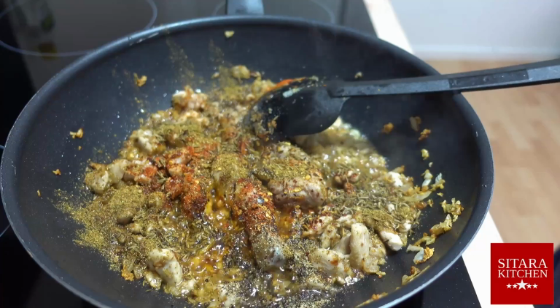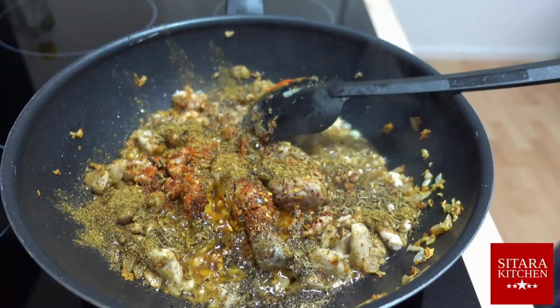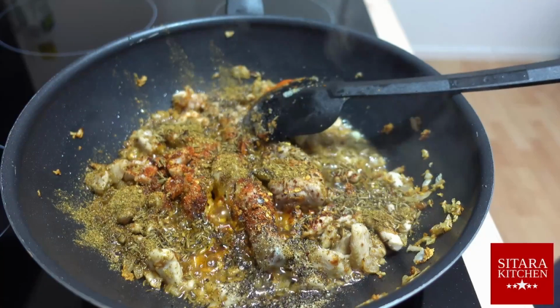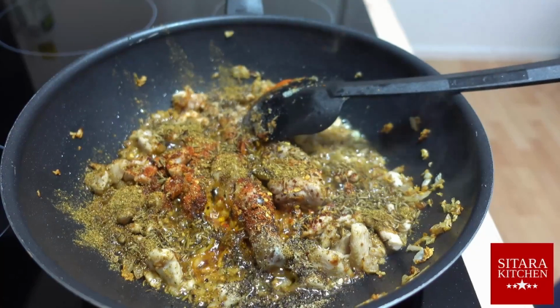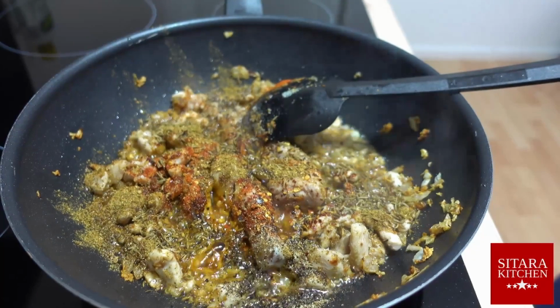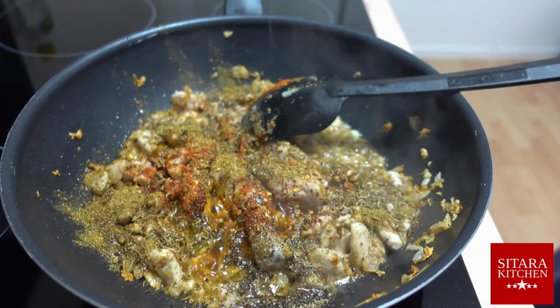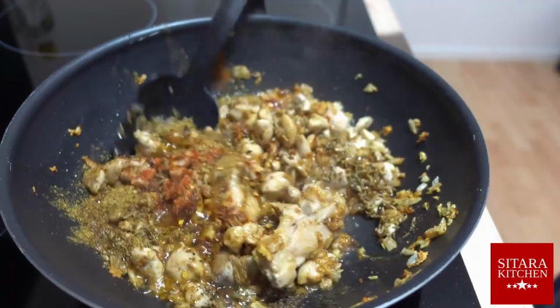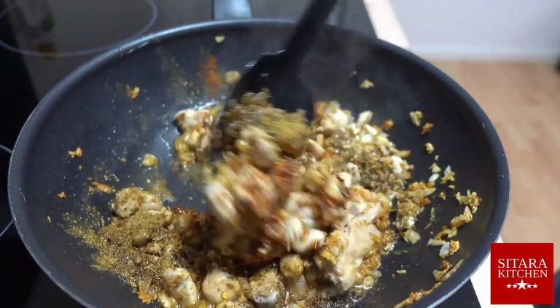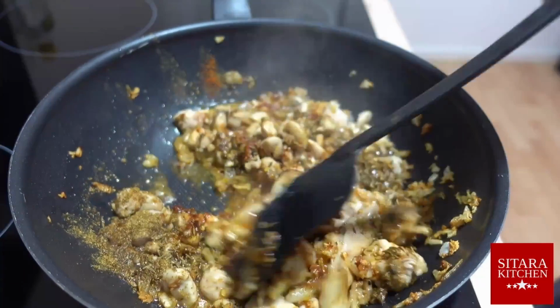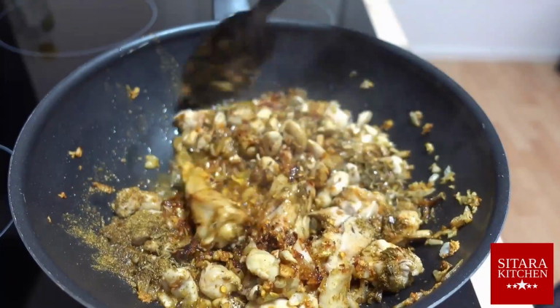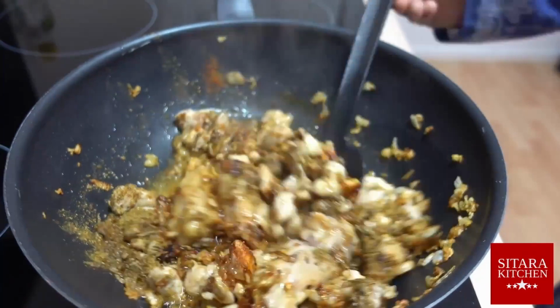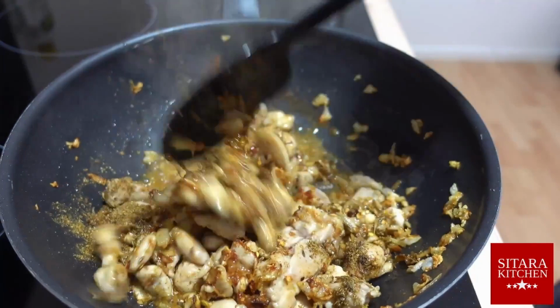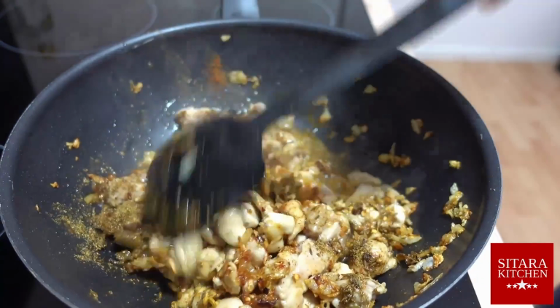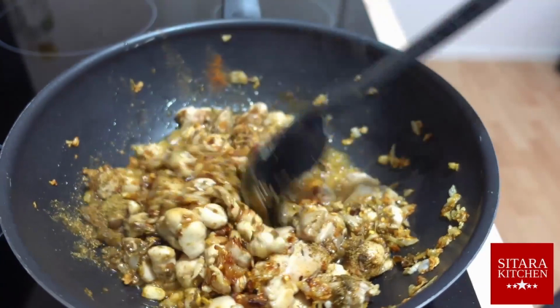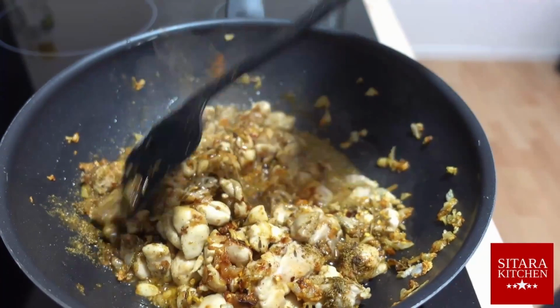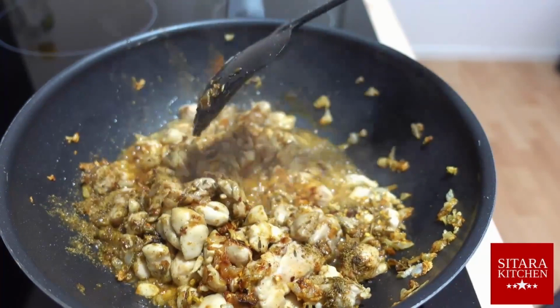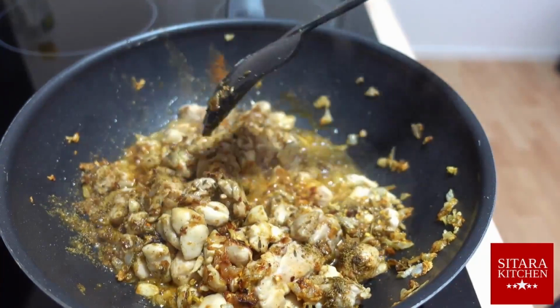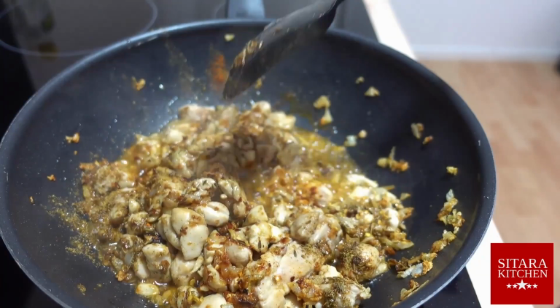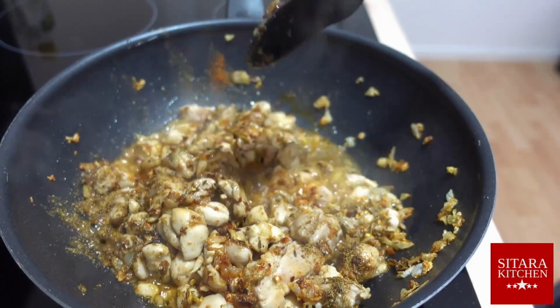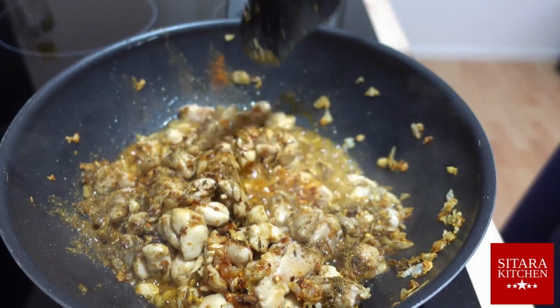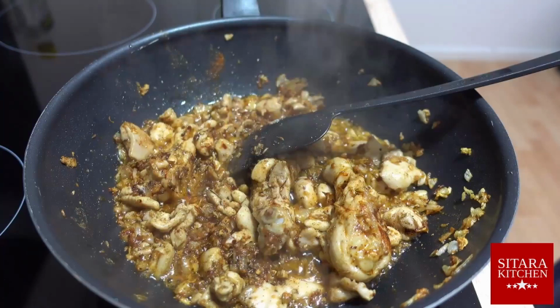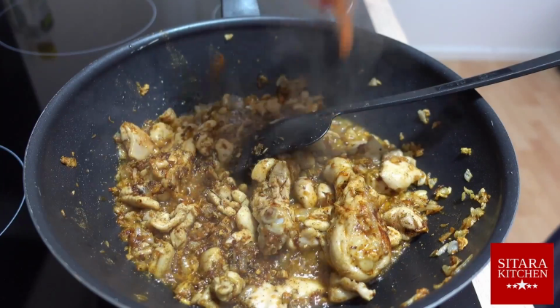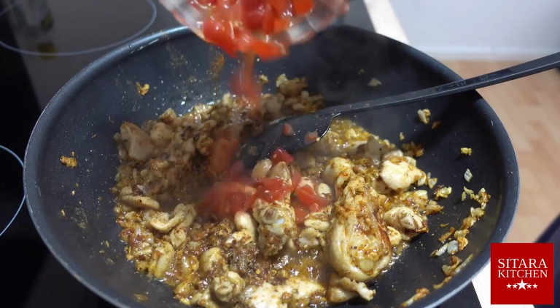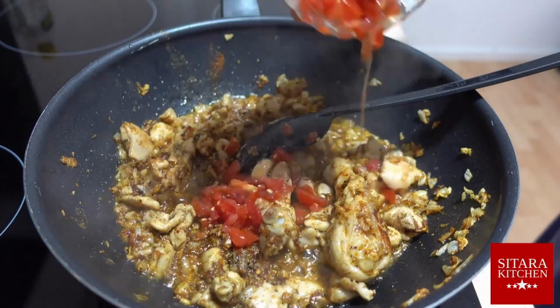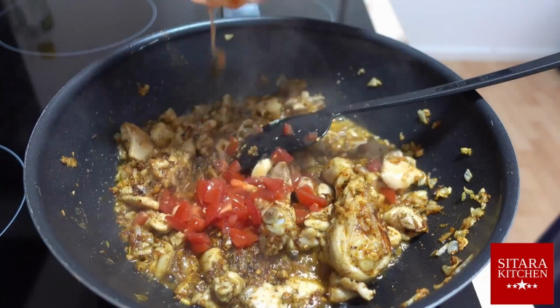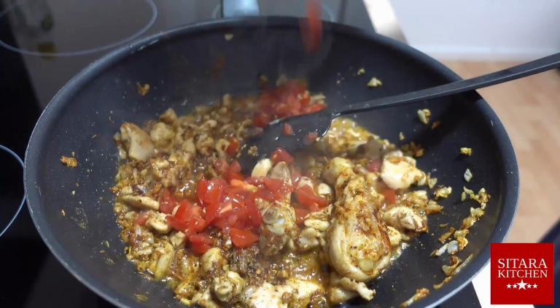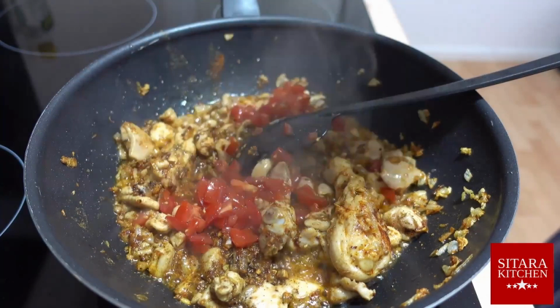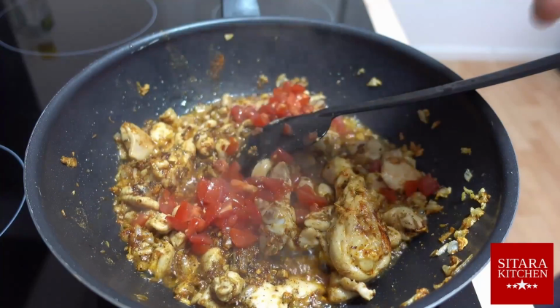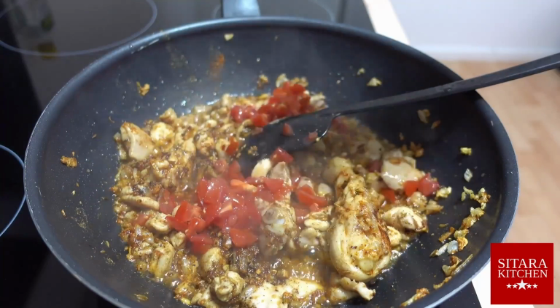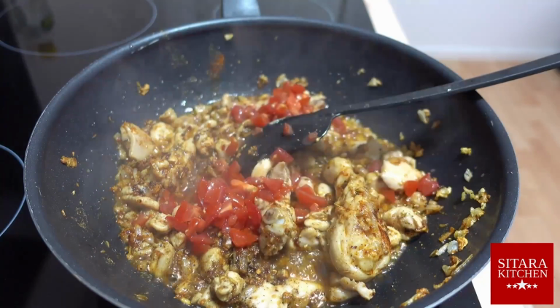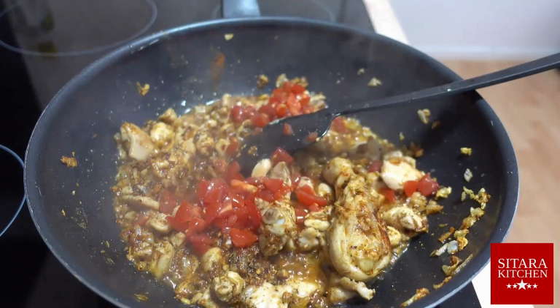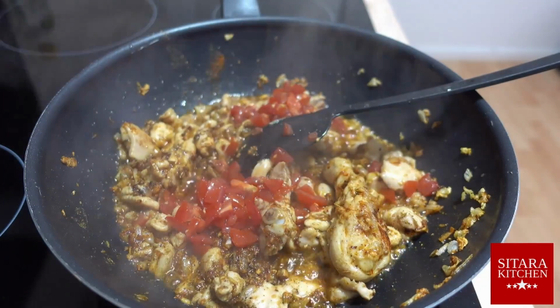Stirring at any karai dish is key, so don't let anything burn. Keep stirring. At the end, we add the more fluid-containing ingredients like tomatoes and yogurt to our karai.